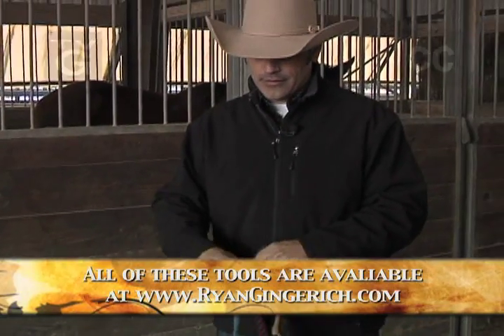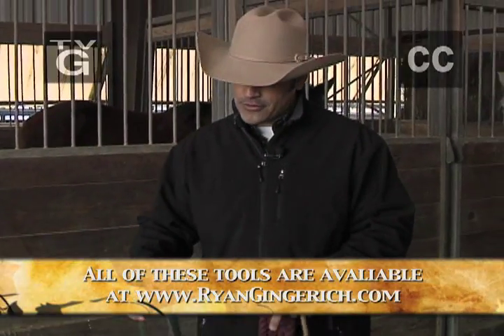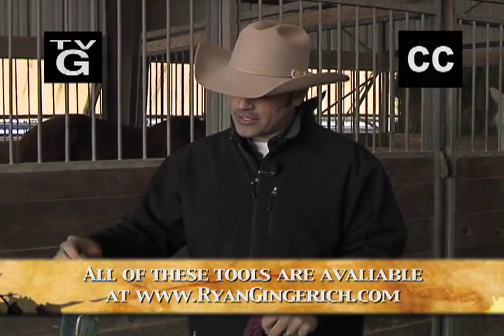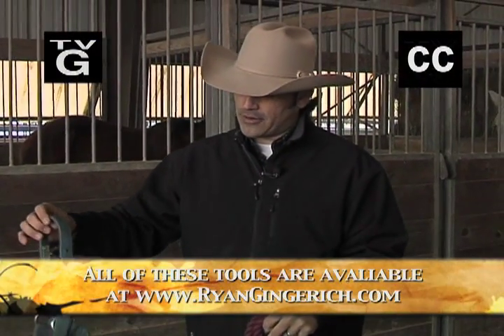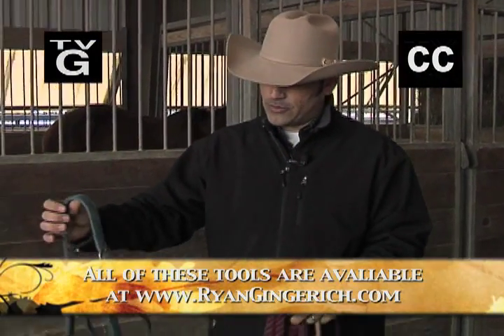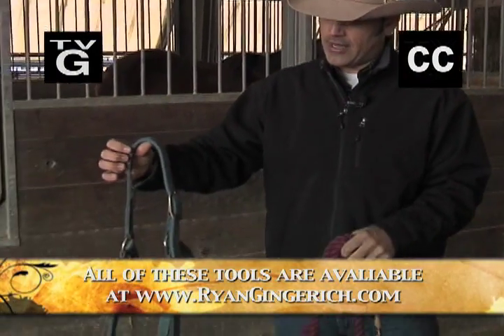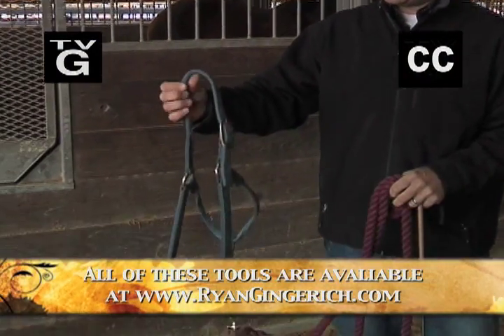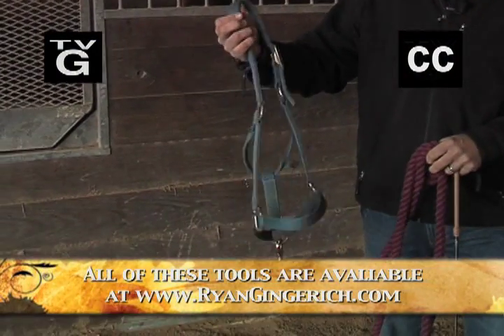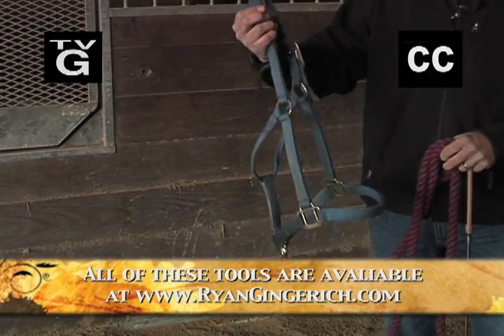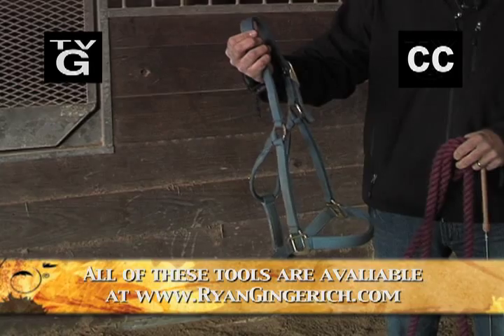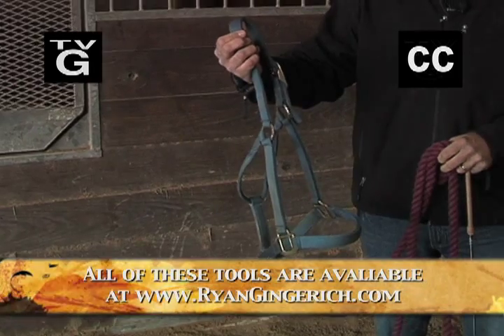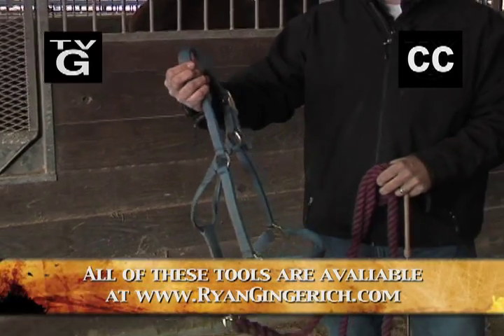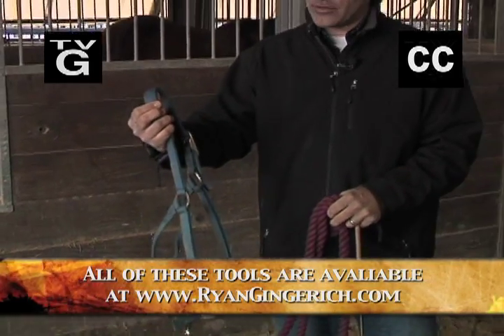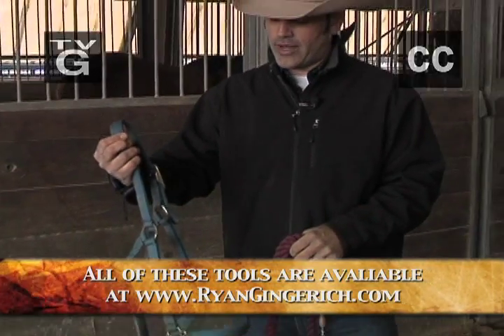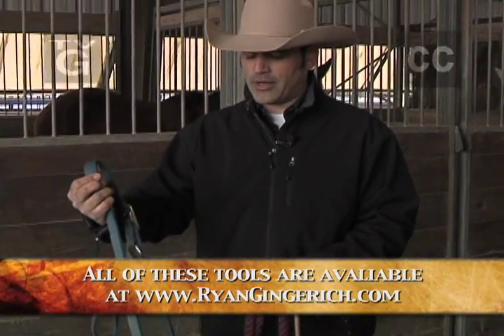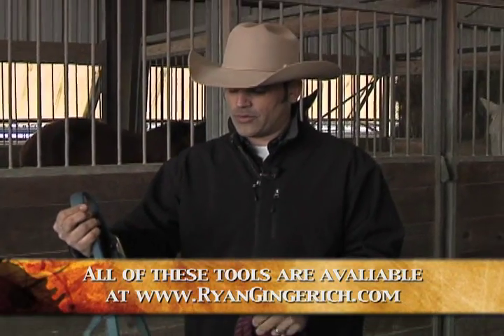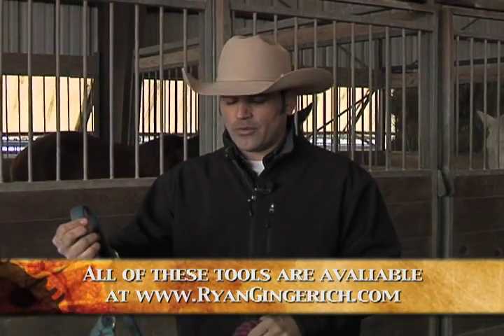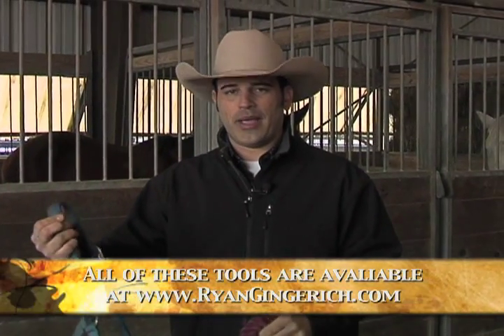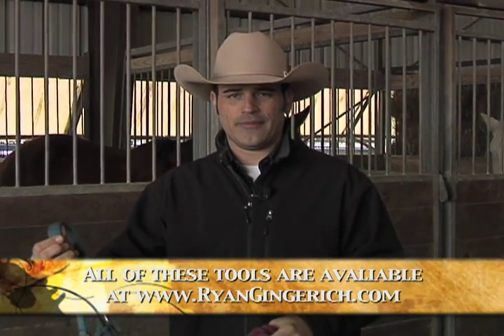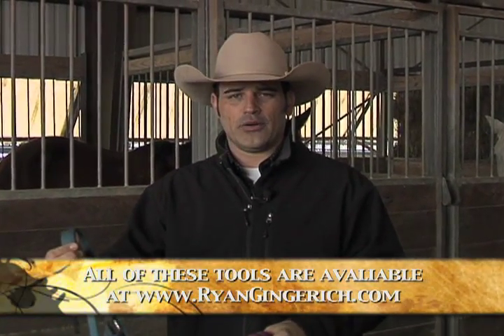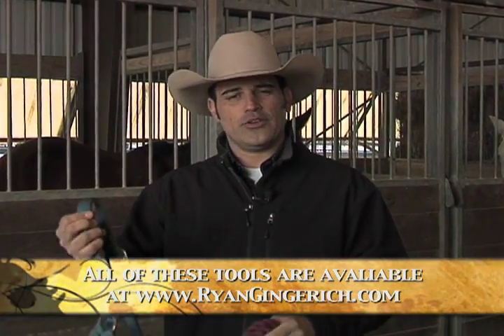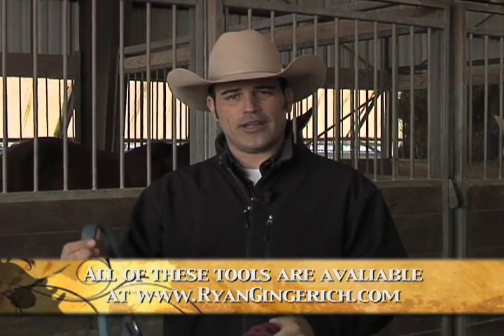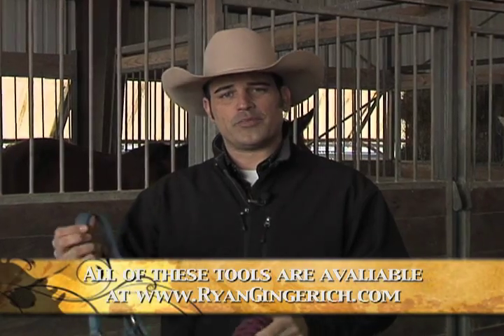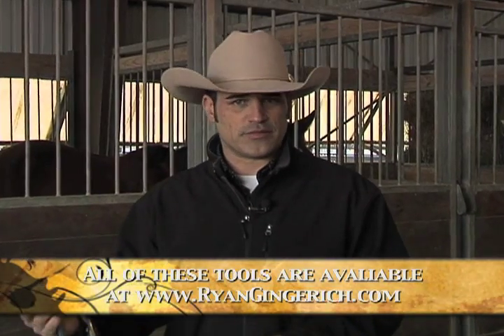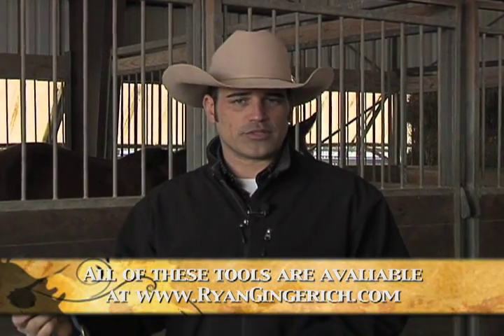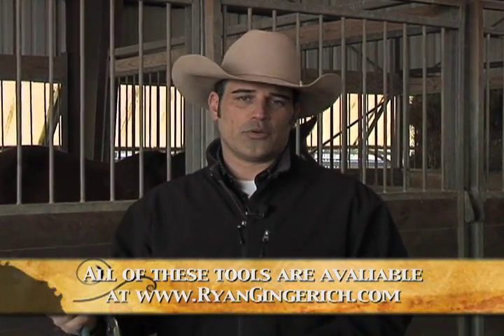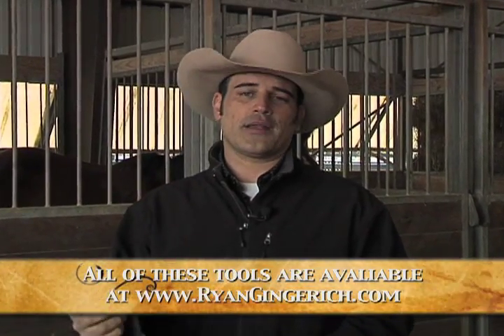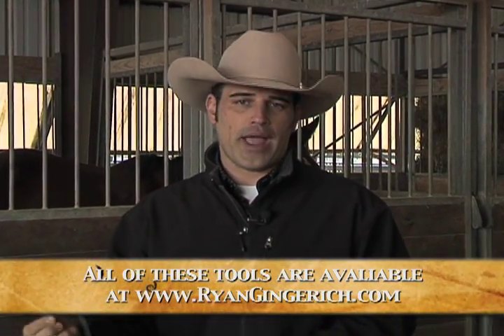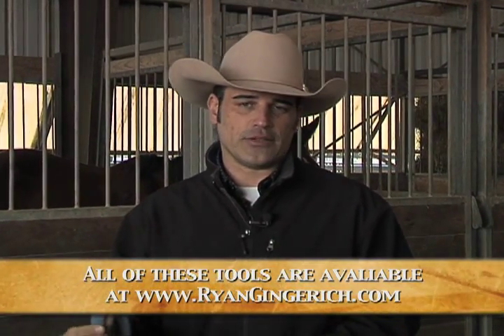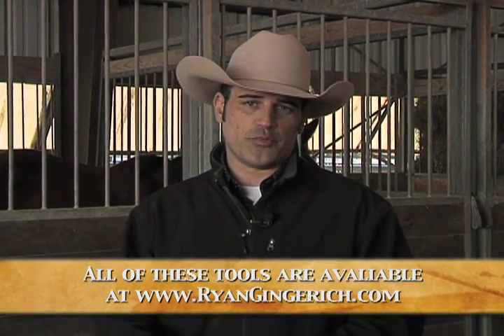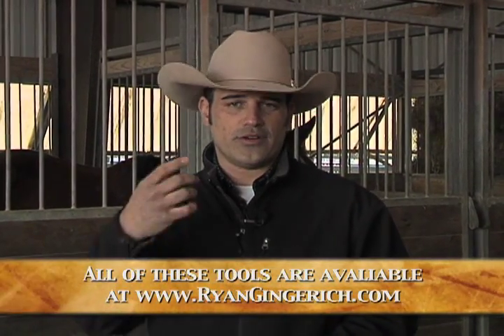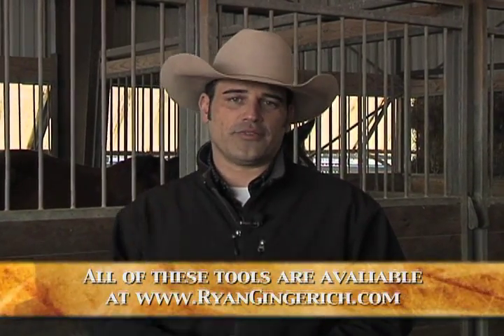The third thing I'm going to talk about and use today is a connection halter. A connection halter is a way of communicating with your horse without pain. You're going to get responsiveness from your horse, and your horse is not going to be reacting to the pressure points on his face.